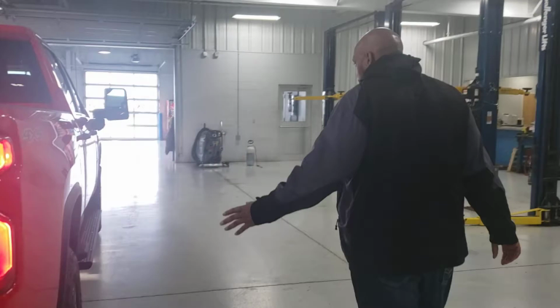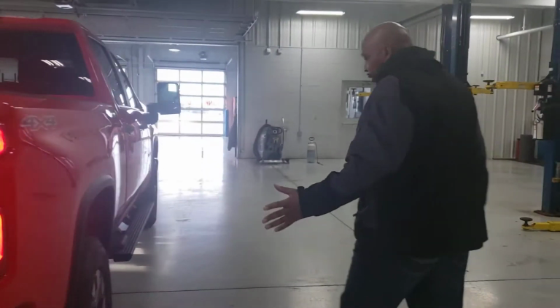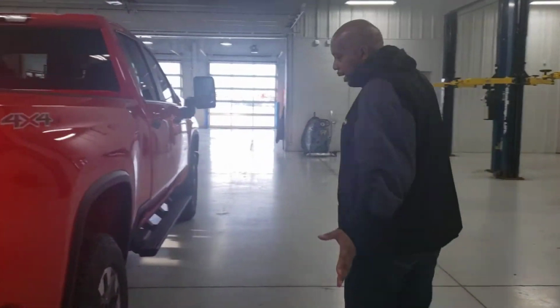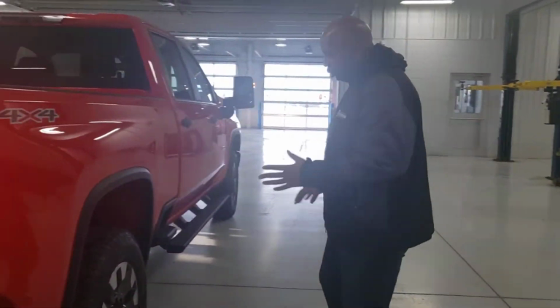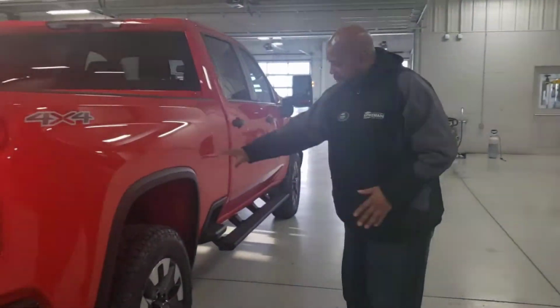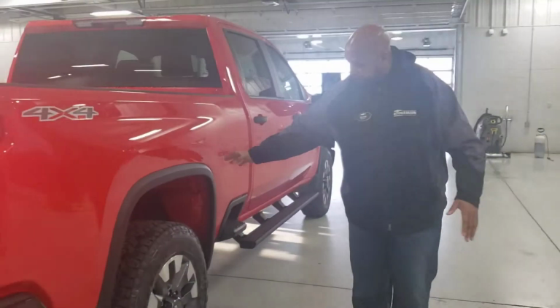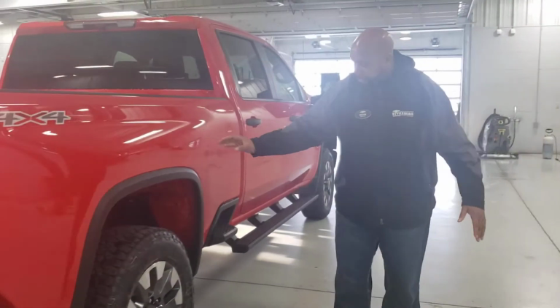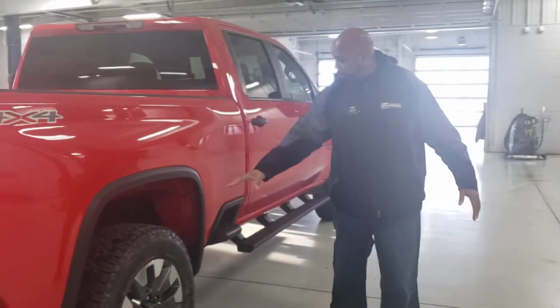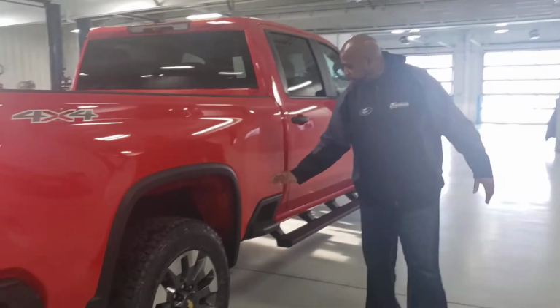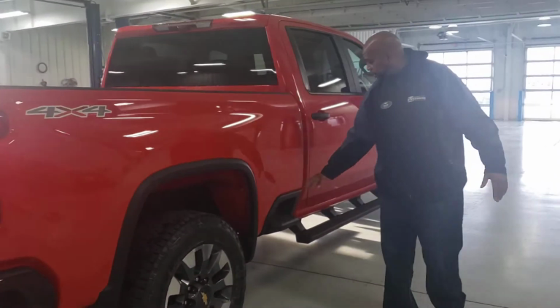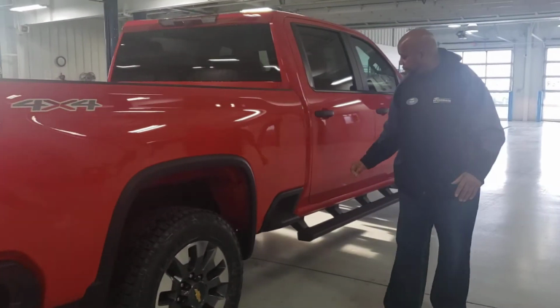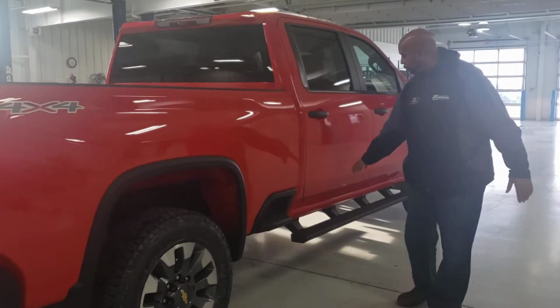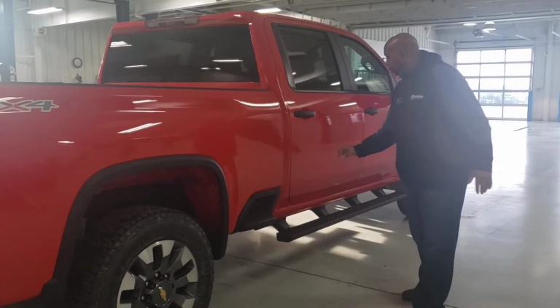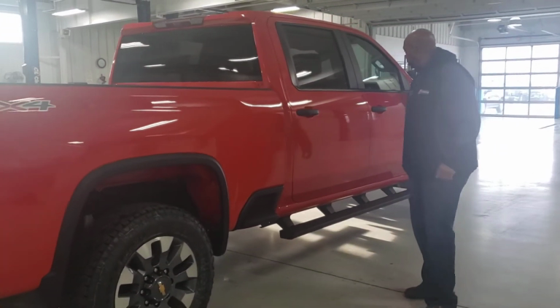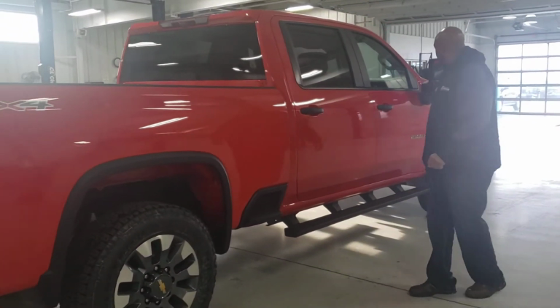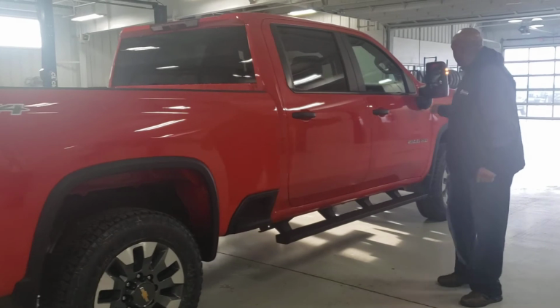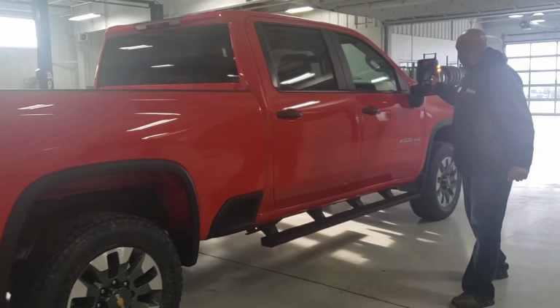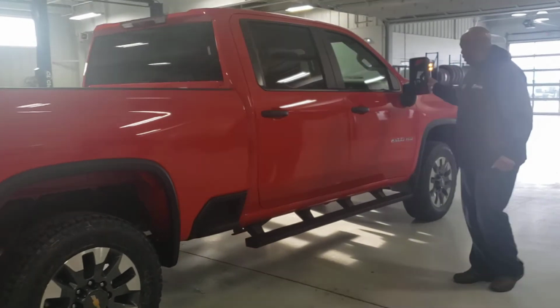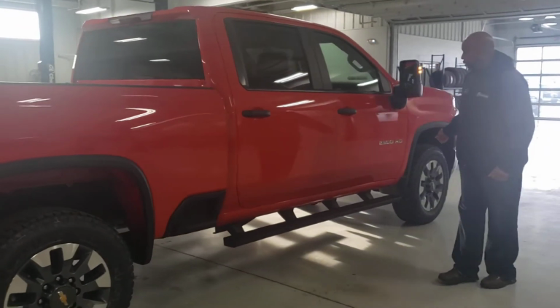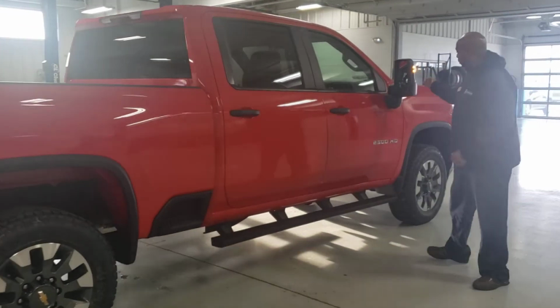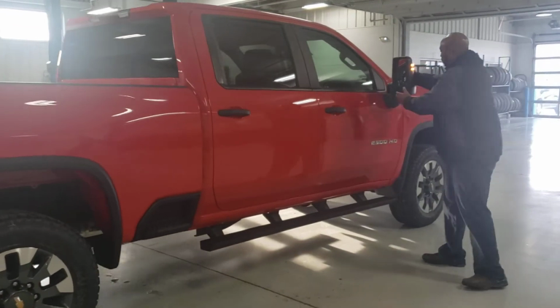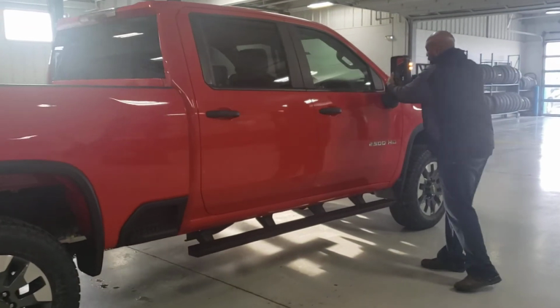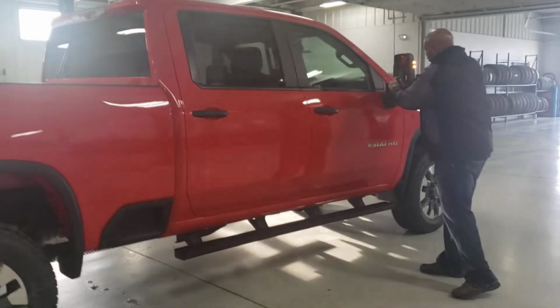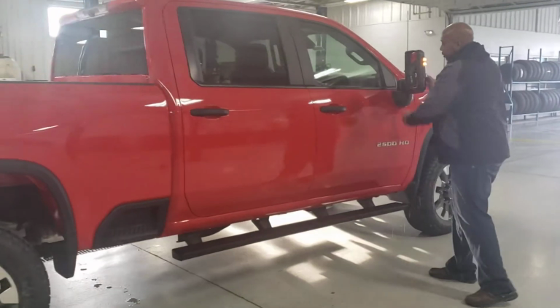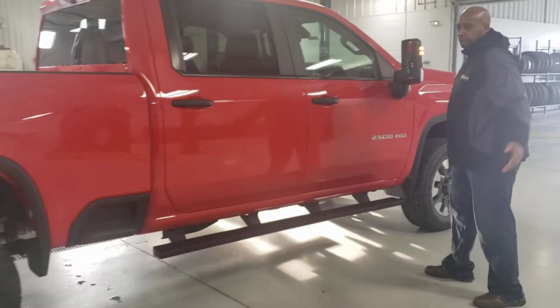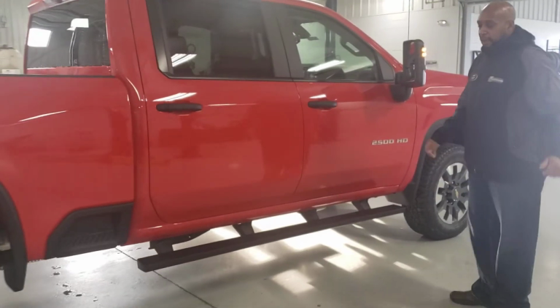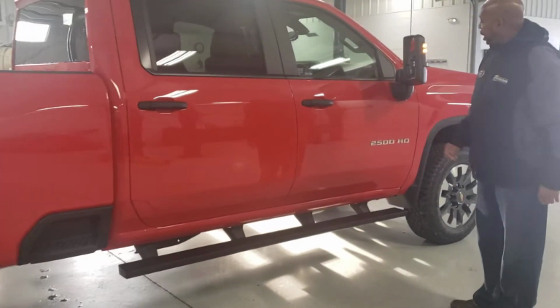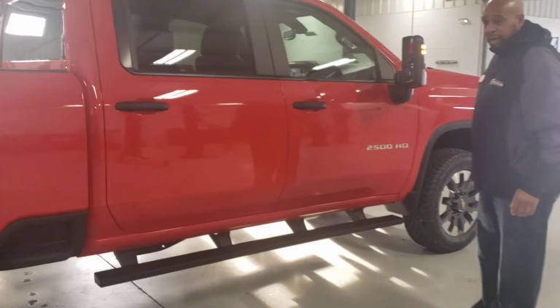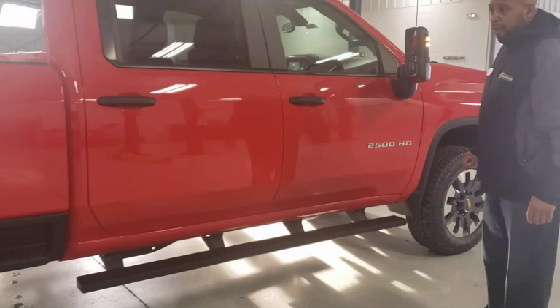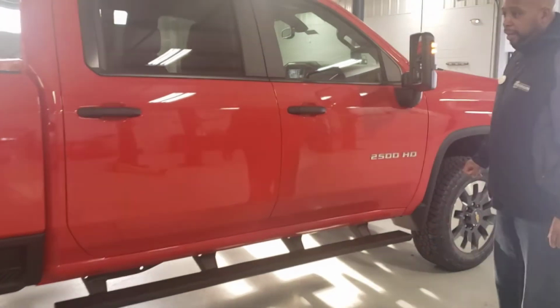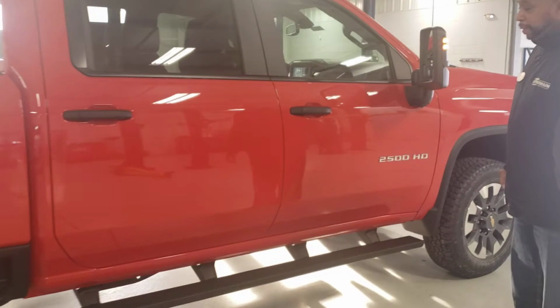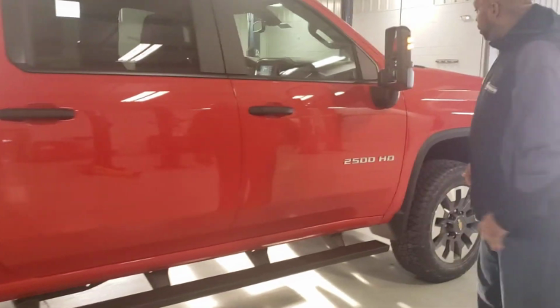I'd like to tell you, I like the trim, the wheels, the stuff, the boards, the mirrors. The mirrors, you pull off. Very nice for pulling that good camper.